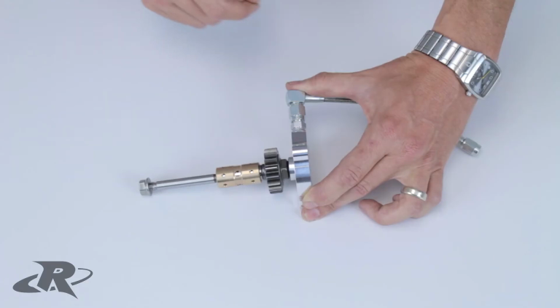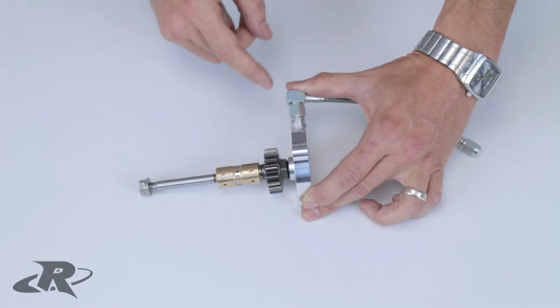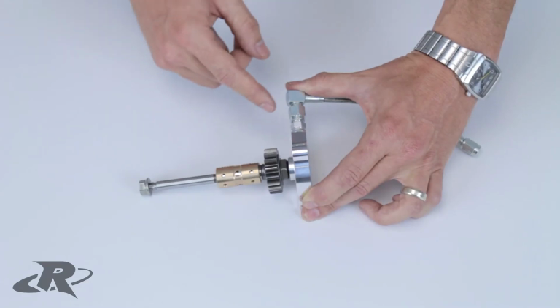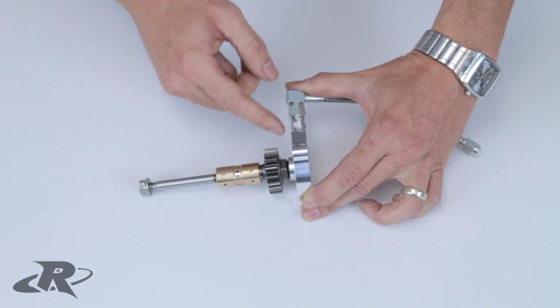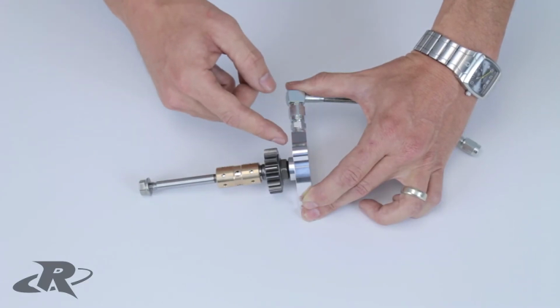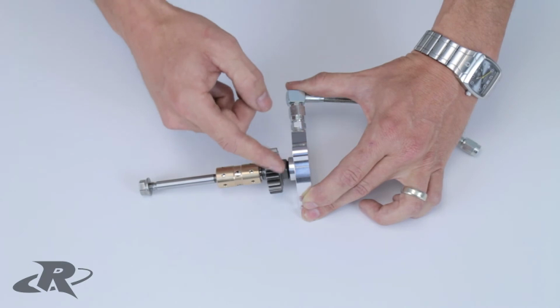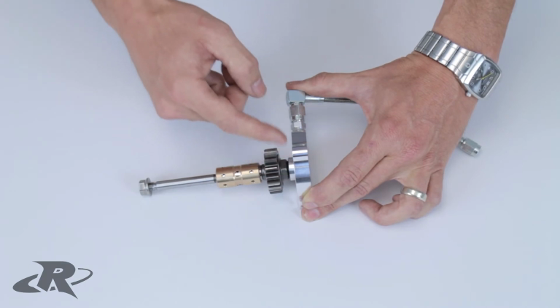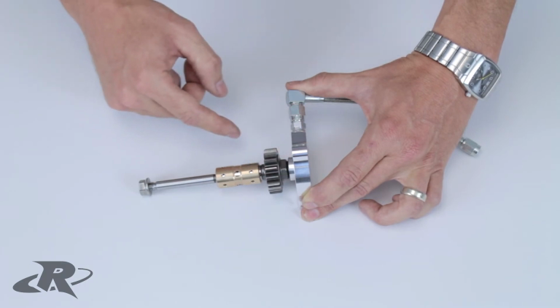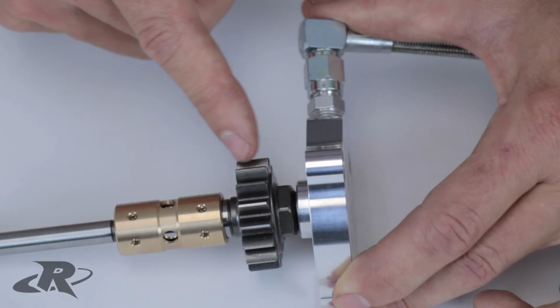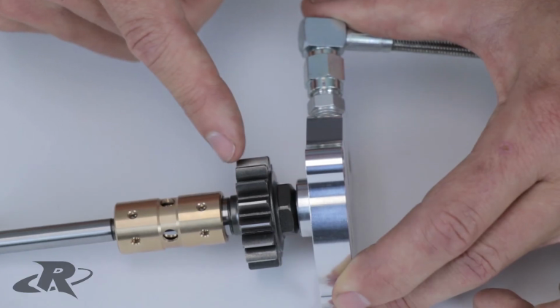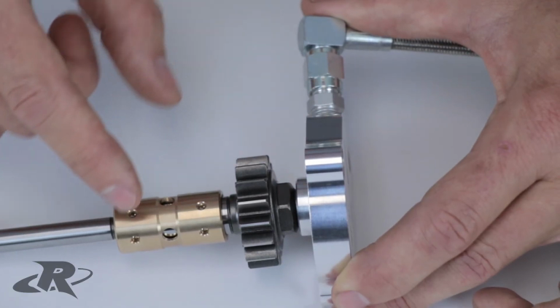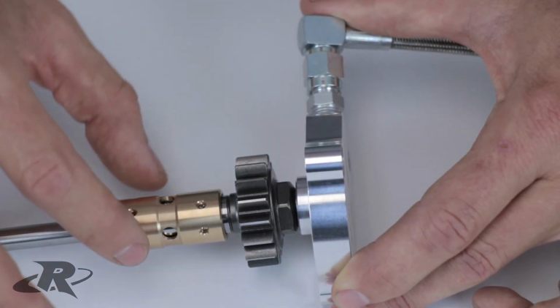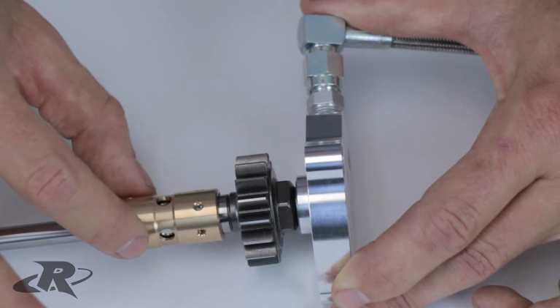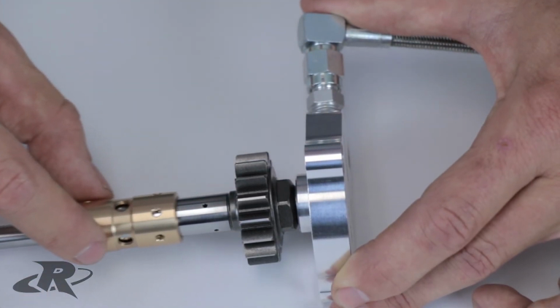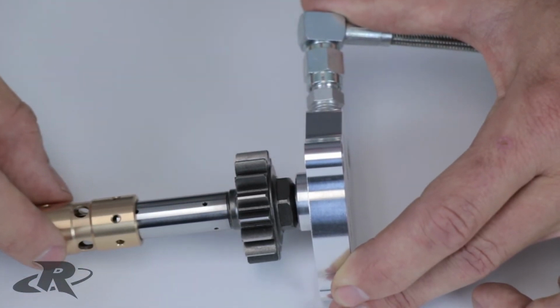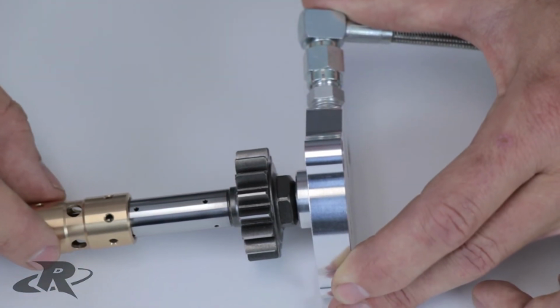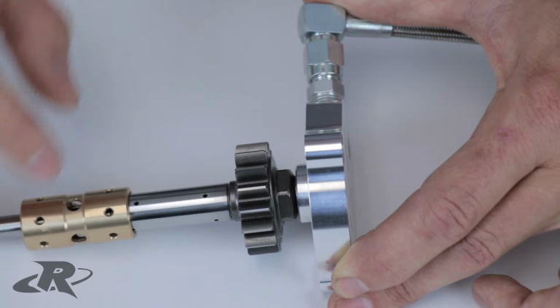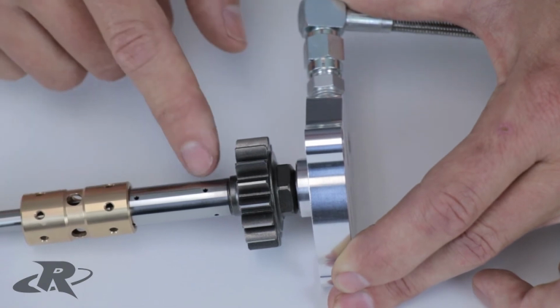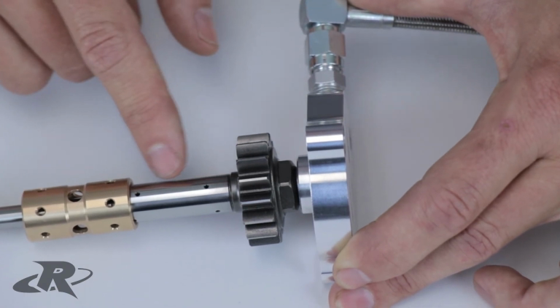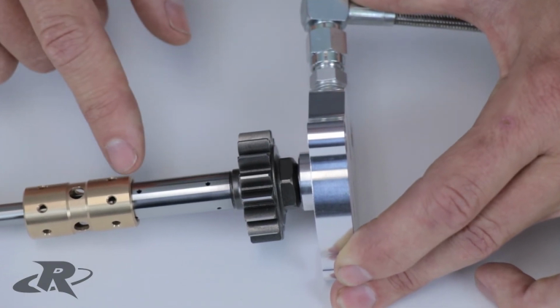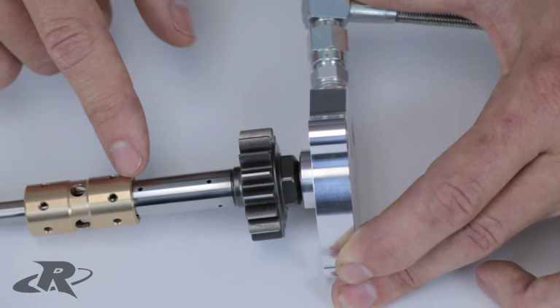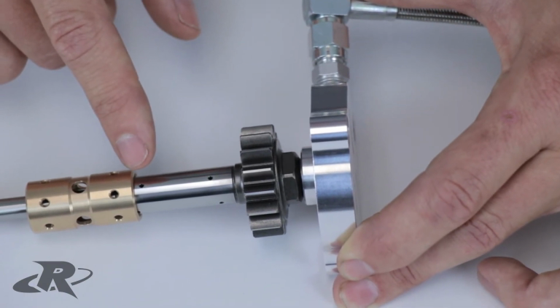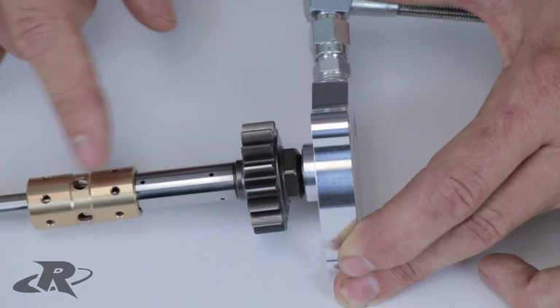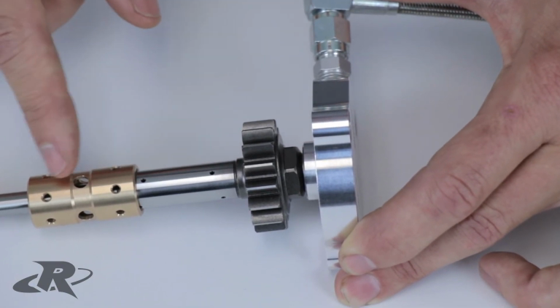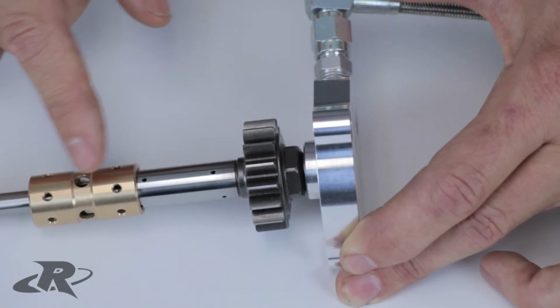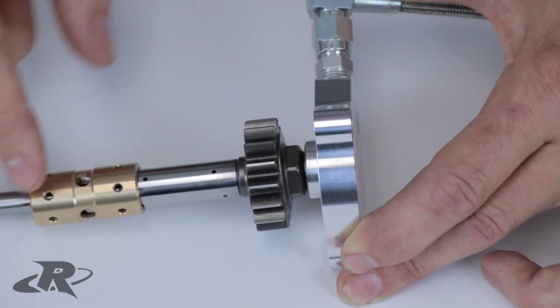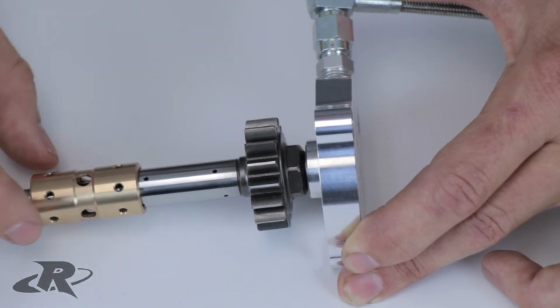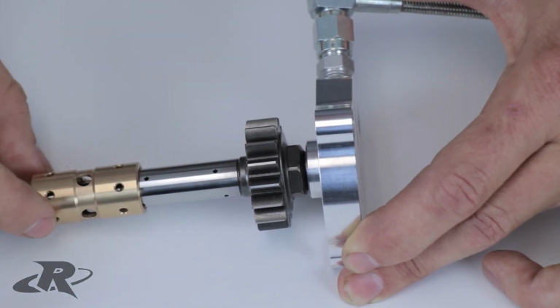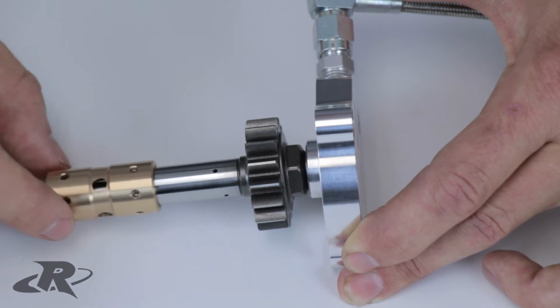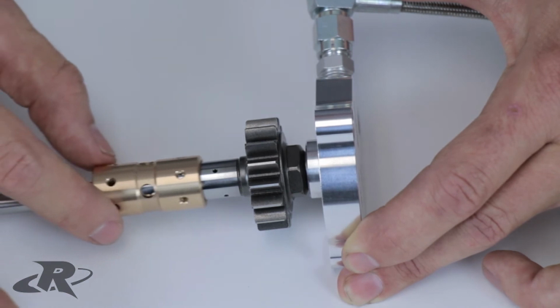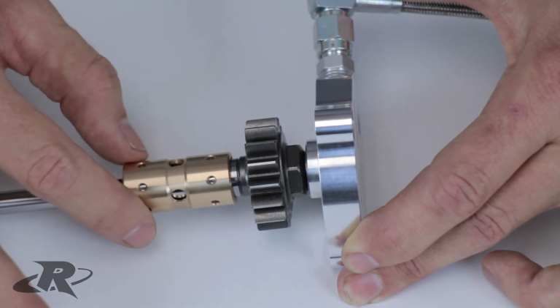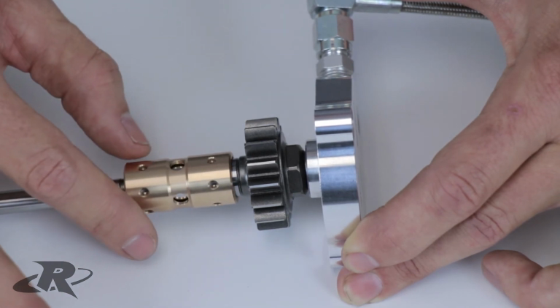The oil is then fed through the supported billet end cap, which feeds oil through the shaft. From there, oil is fed to the bearing through precision-drilled oil ports on the shaft collar, lubricating both the inside and outside of the bearing.